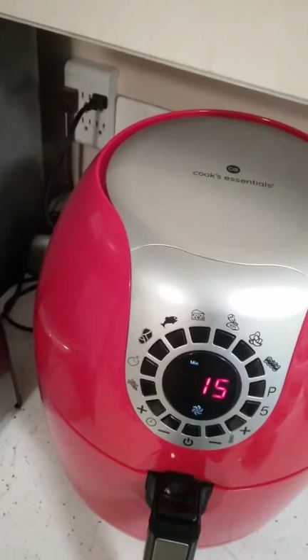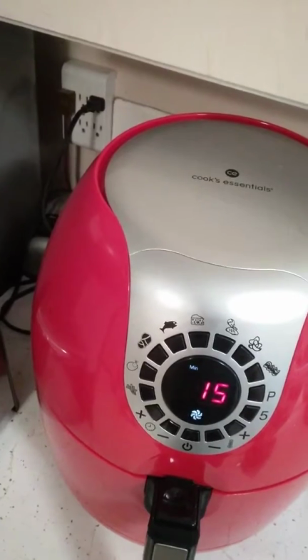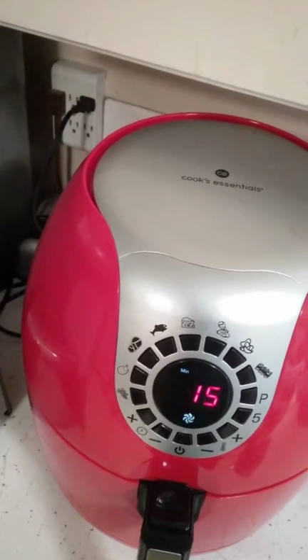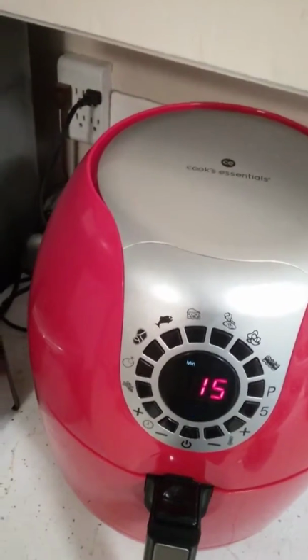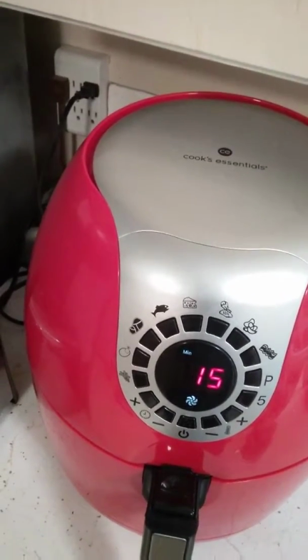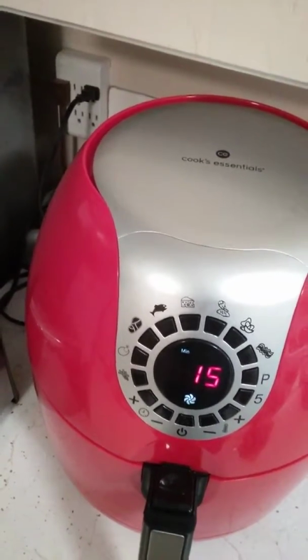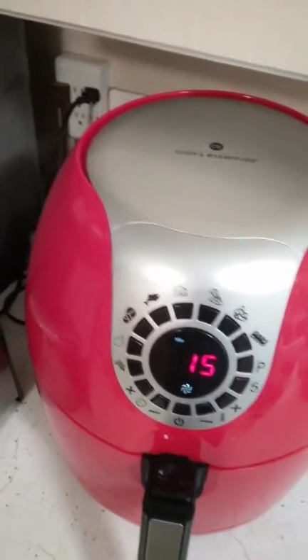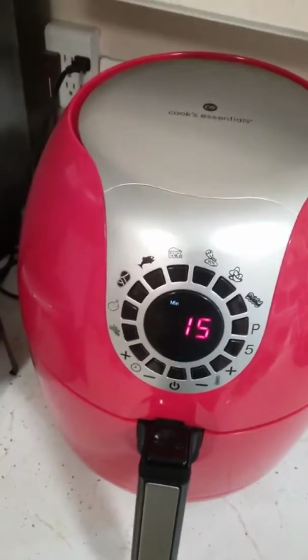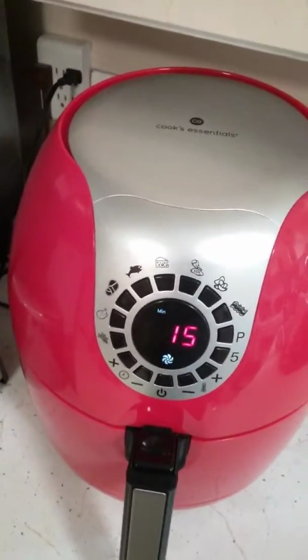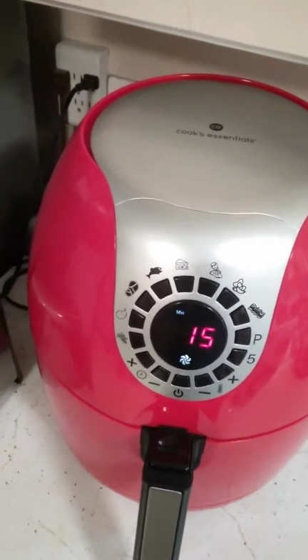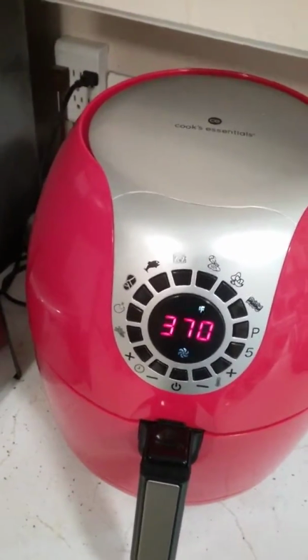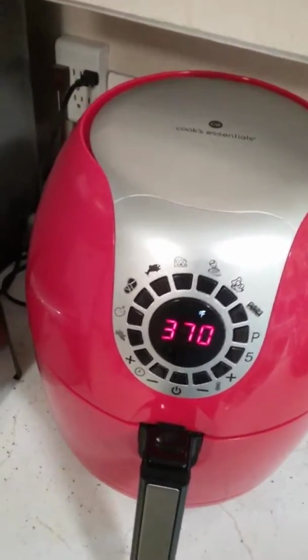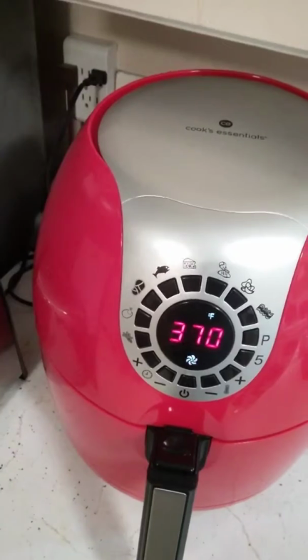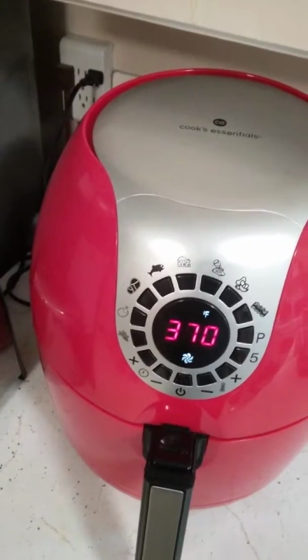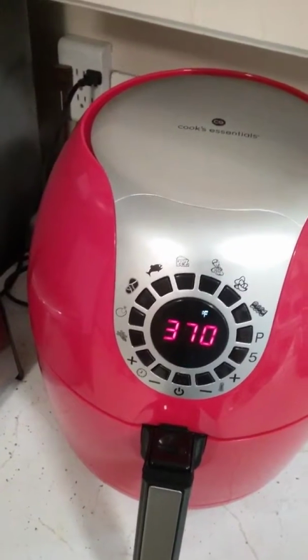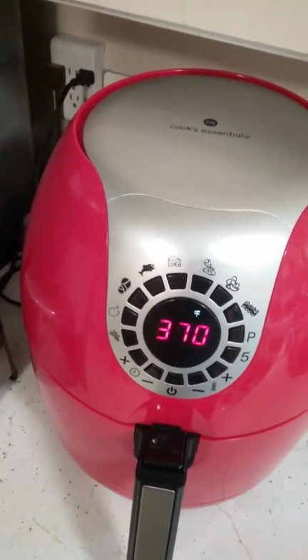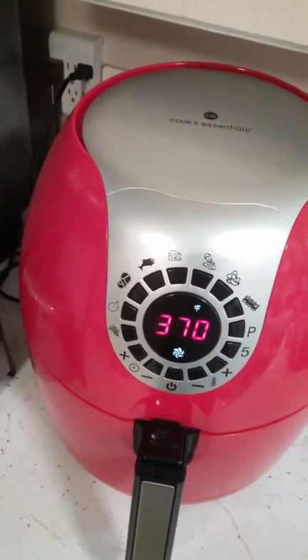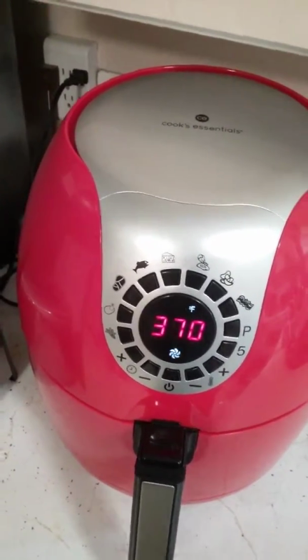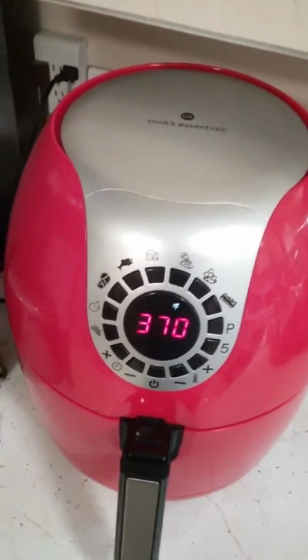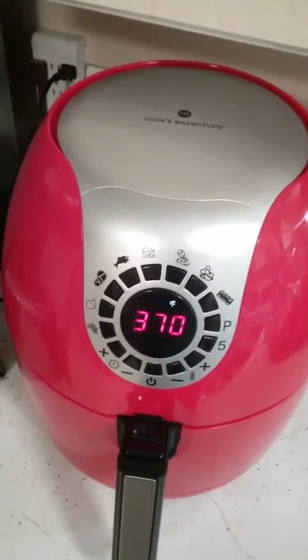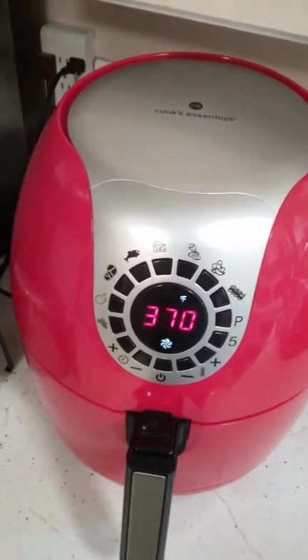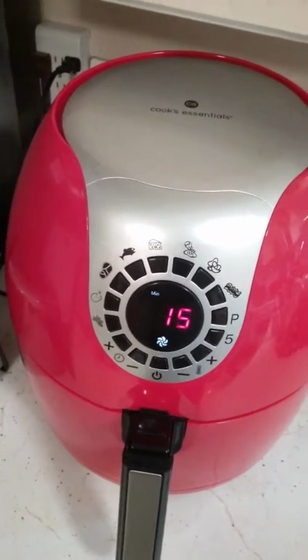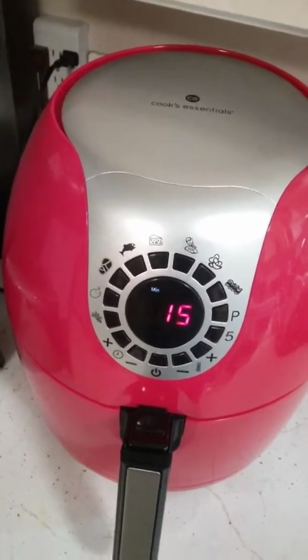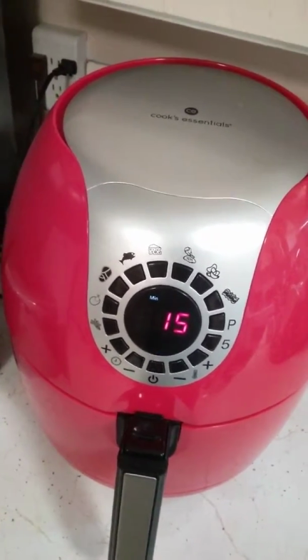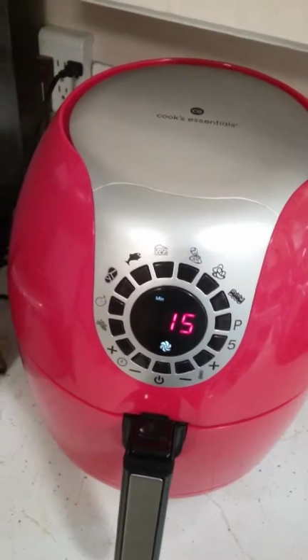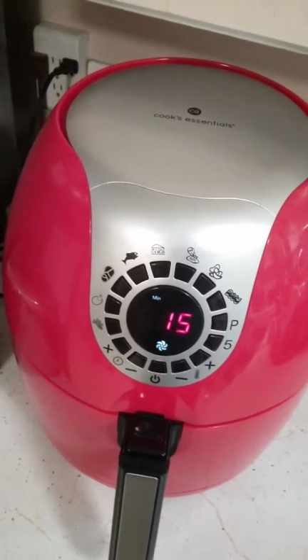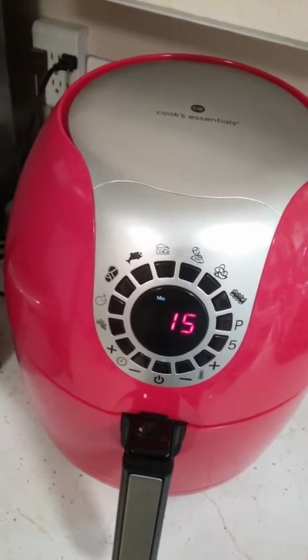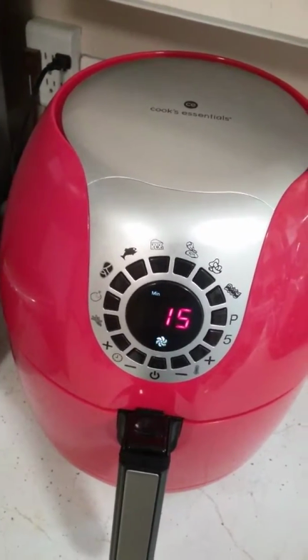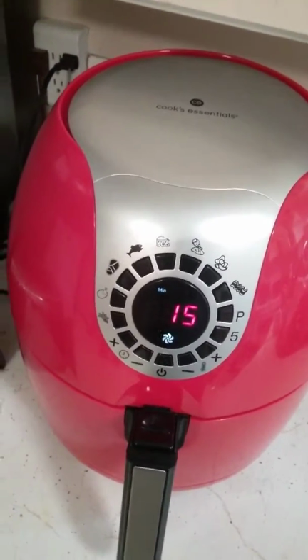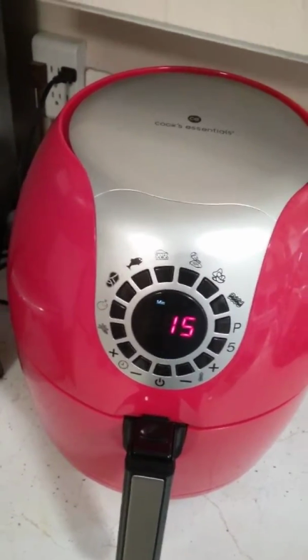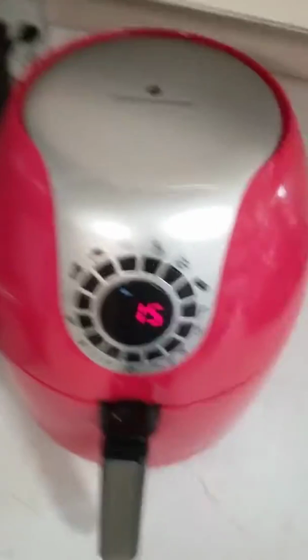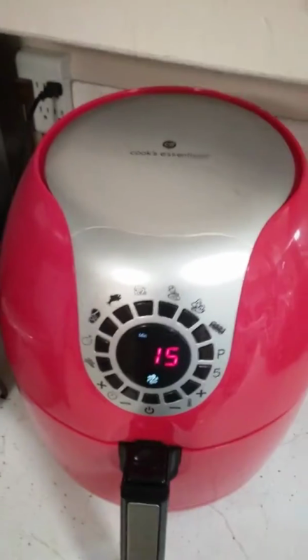It's going at 15 minutes, and normally you have to stick those burritos in the oven for 40 minutes to get them cooked. These things will be perfect in 15 minutes with no preheating of an oven, so a lot less electricity too.